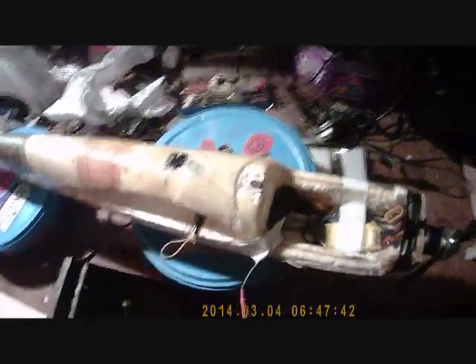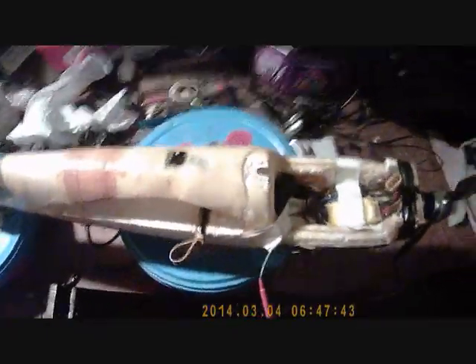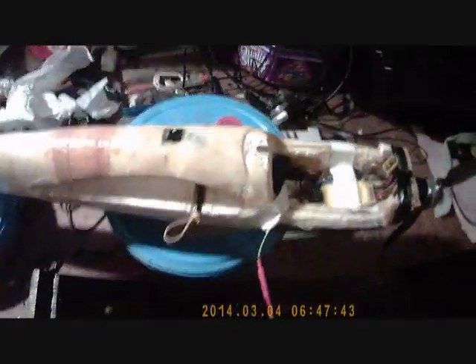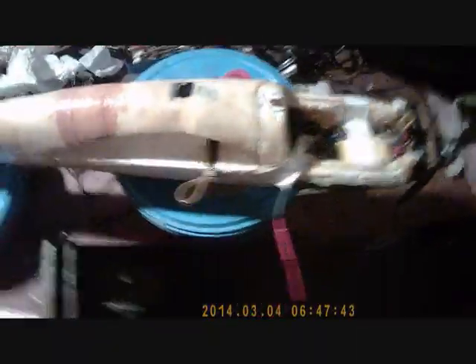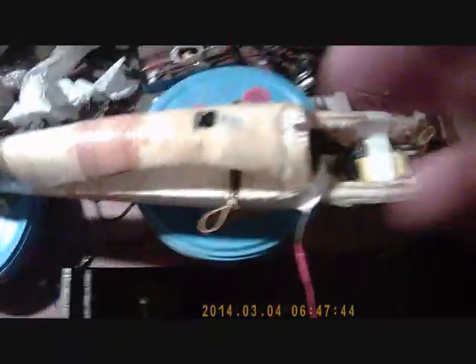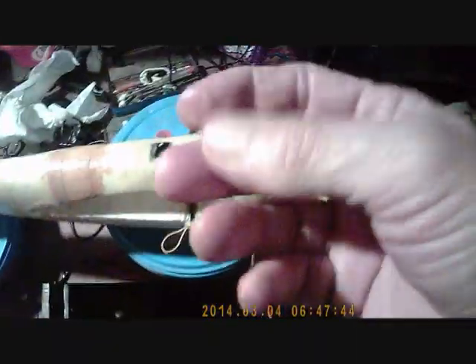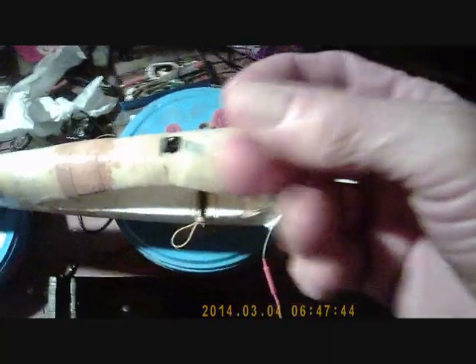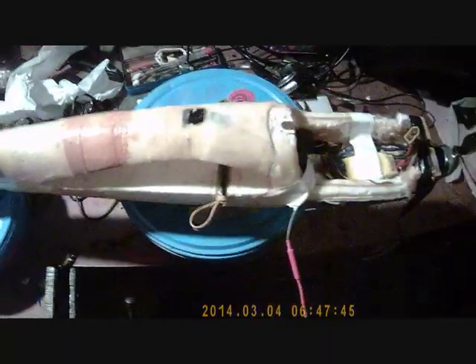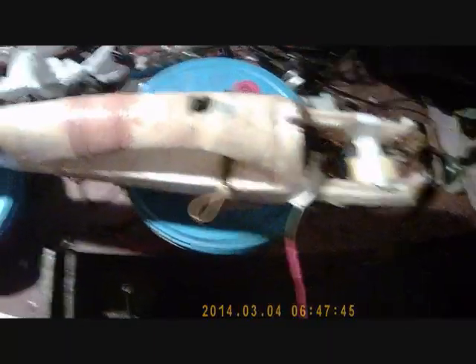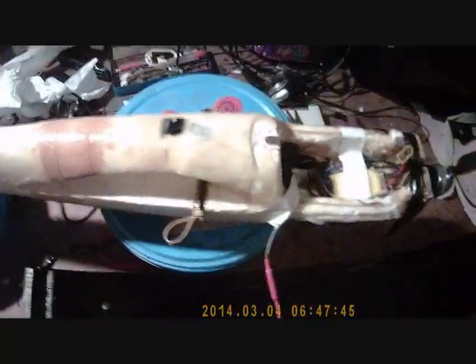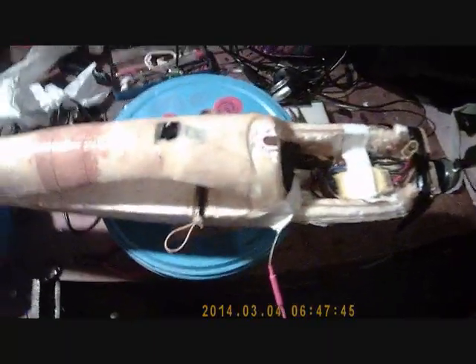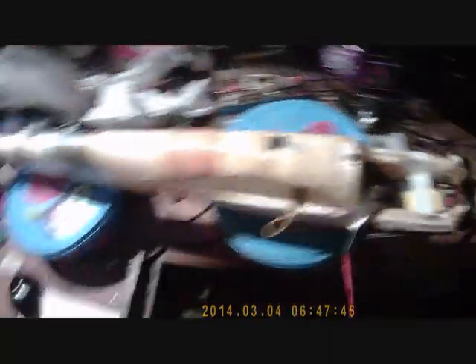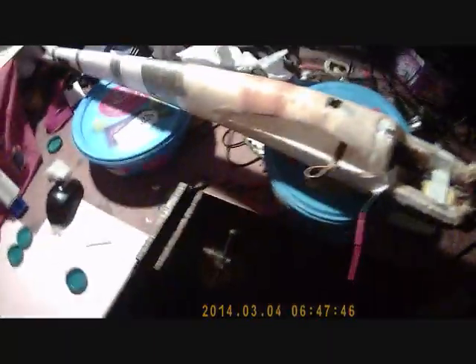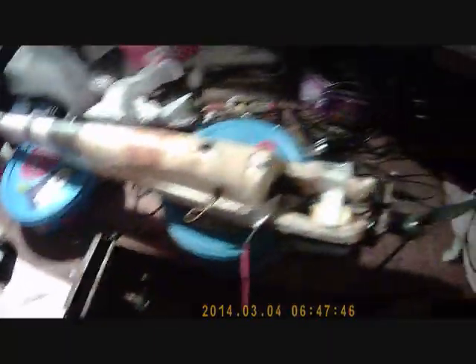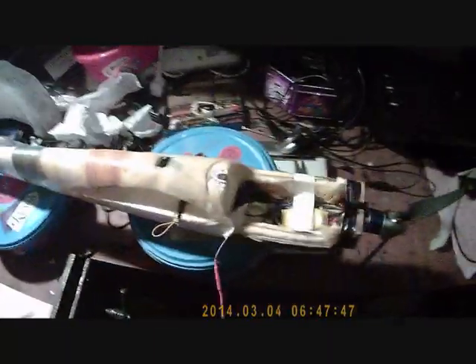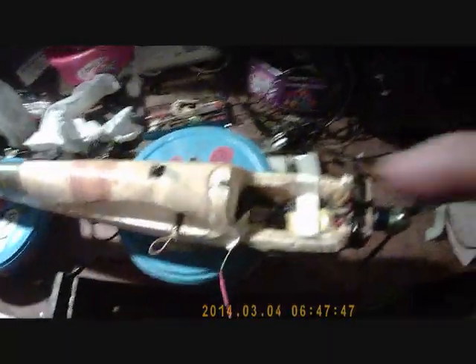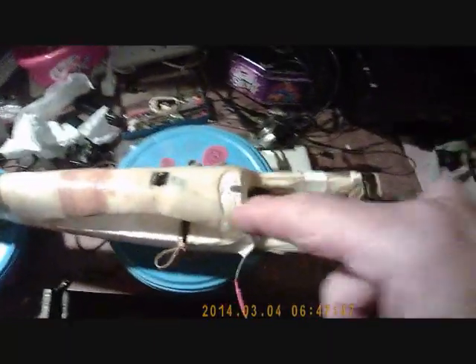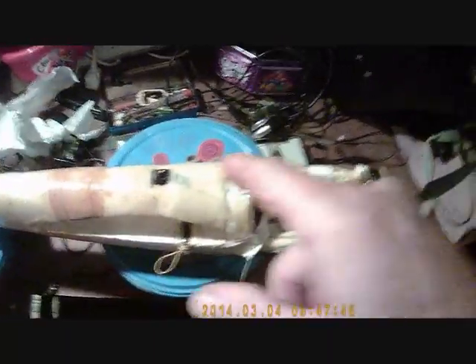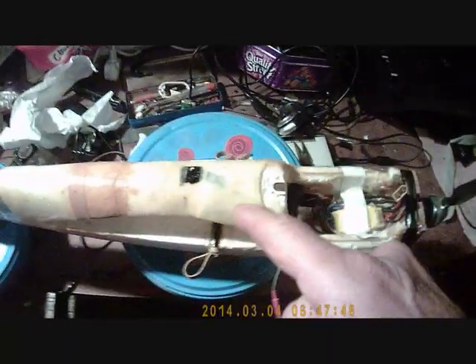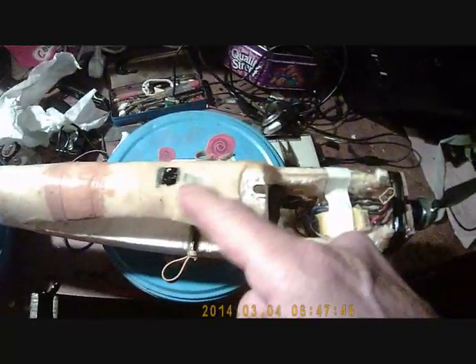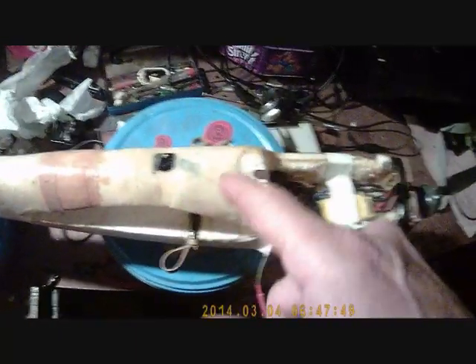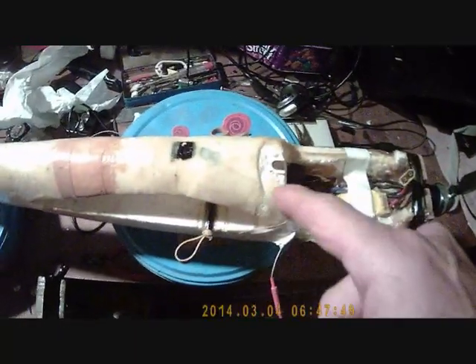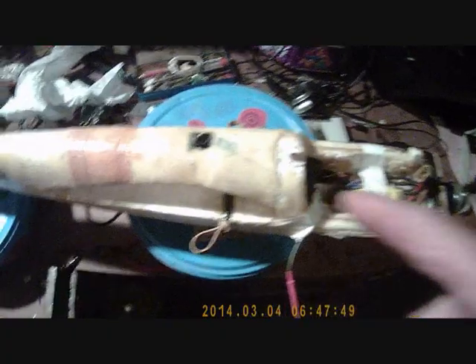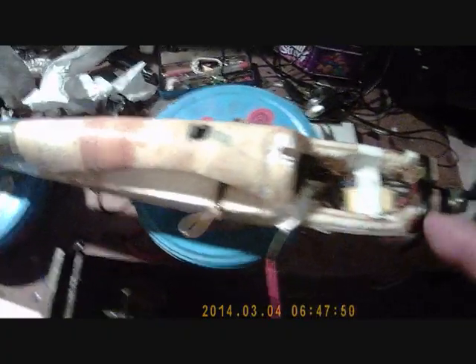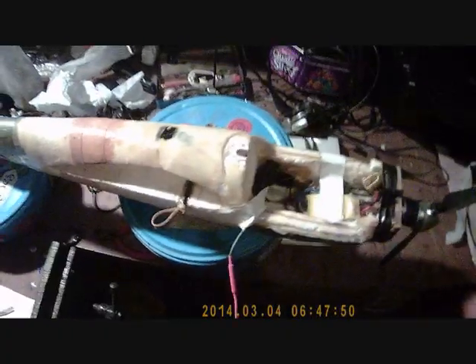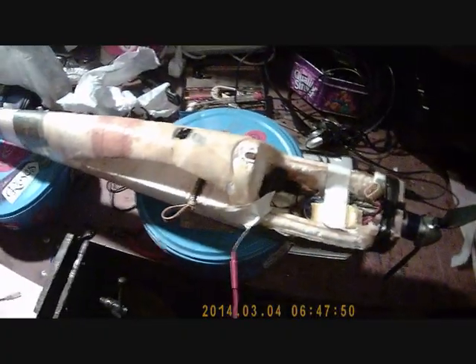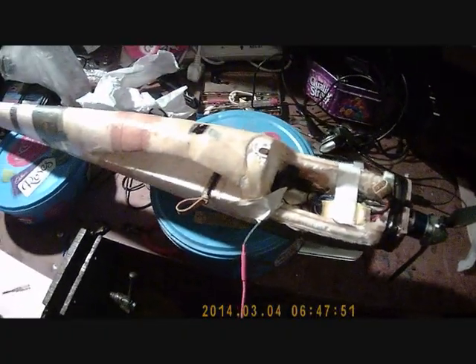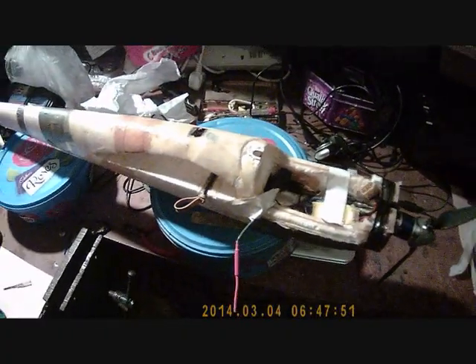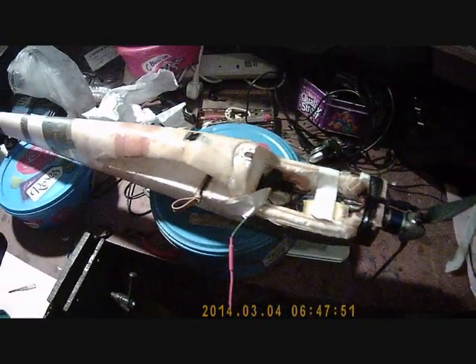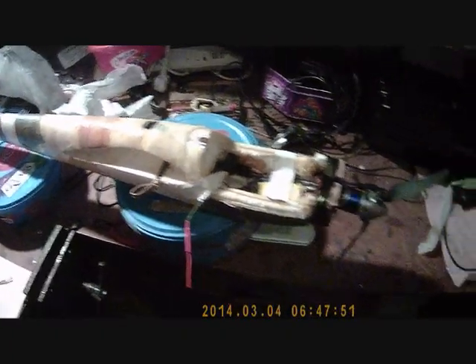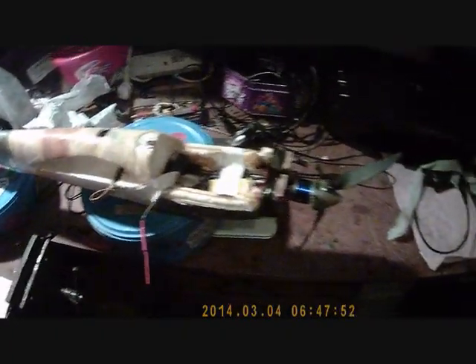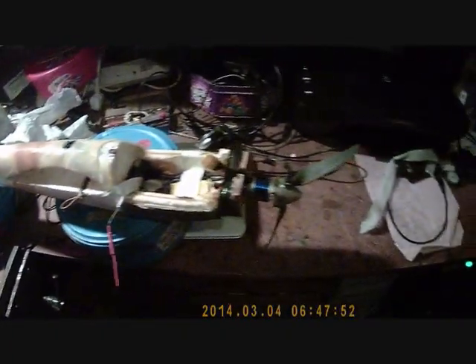I've got epoxy all over my fingers now, all over my camera, everywhere. But the main thing is I've got the plane now repaired and ready to fly.